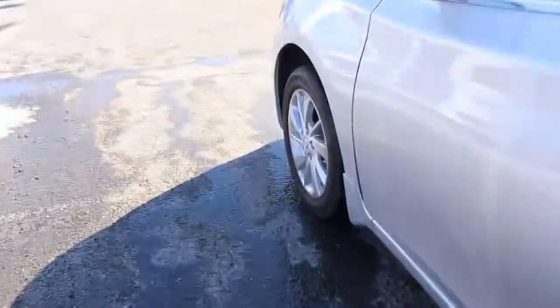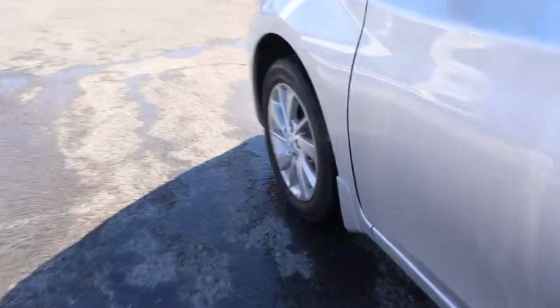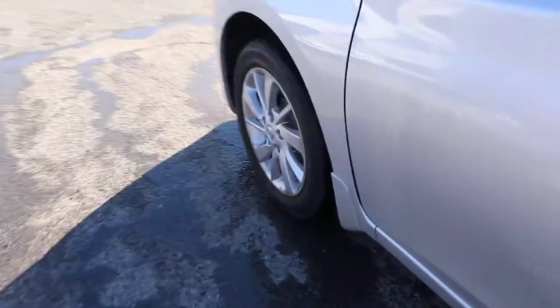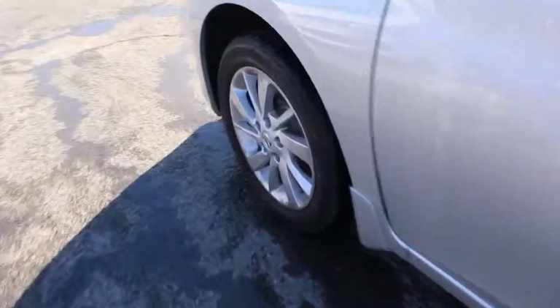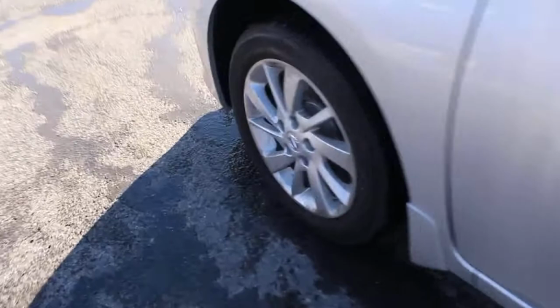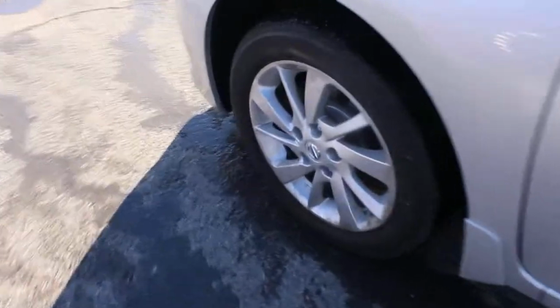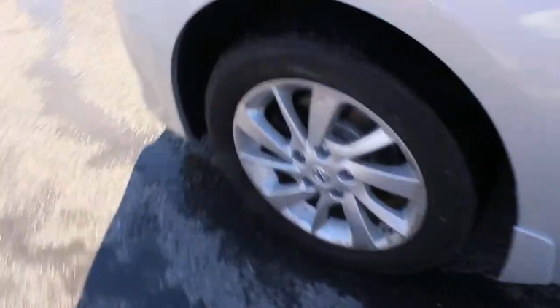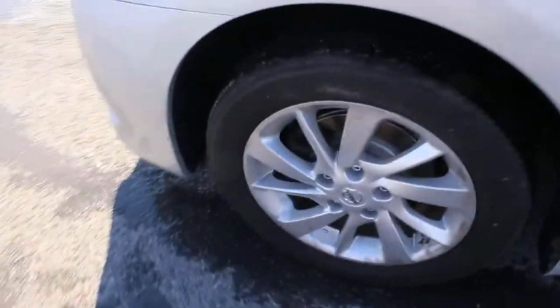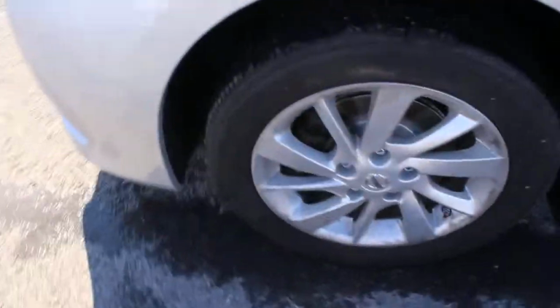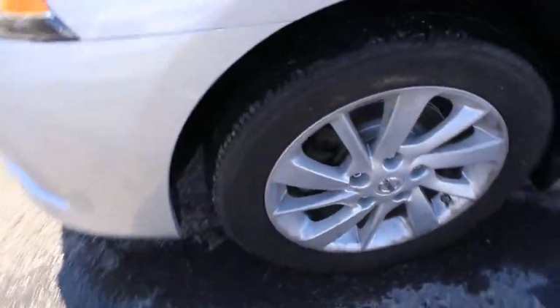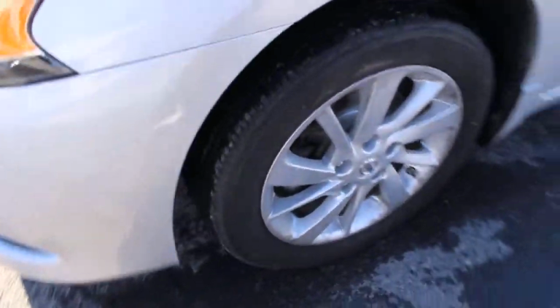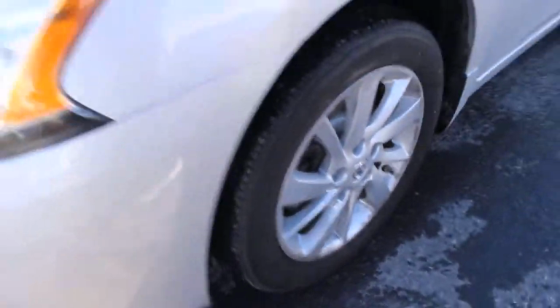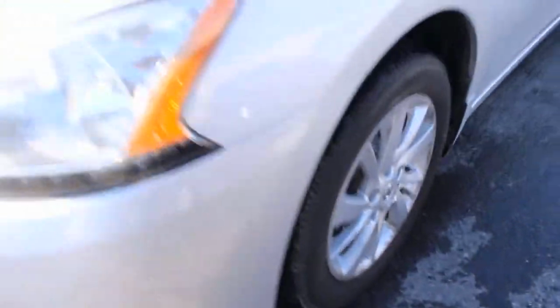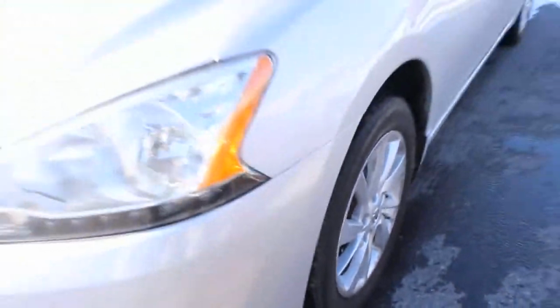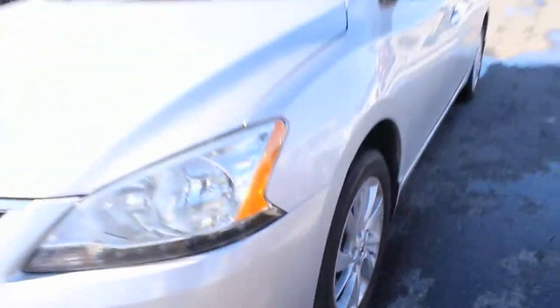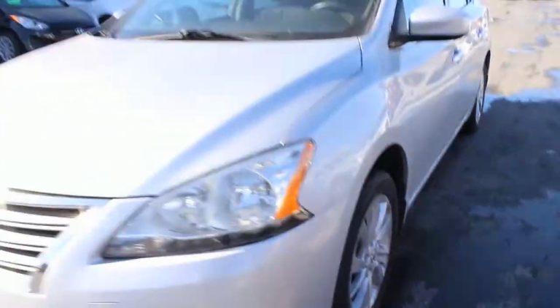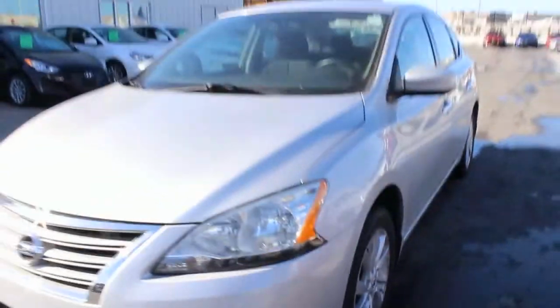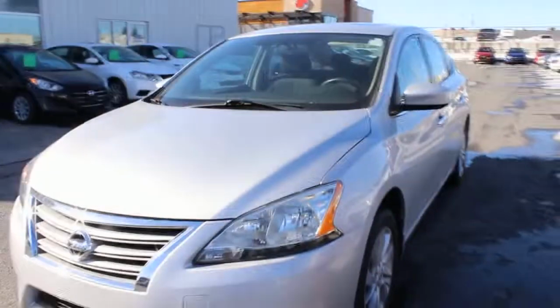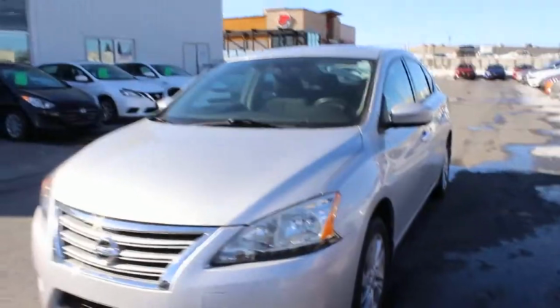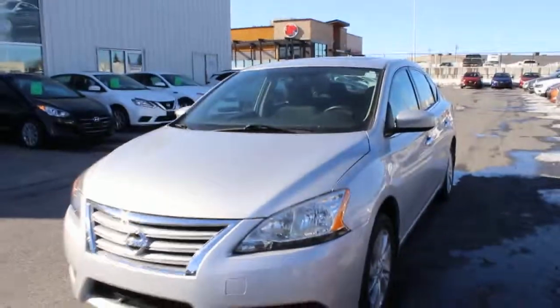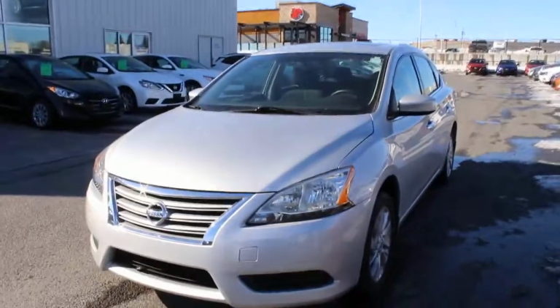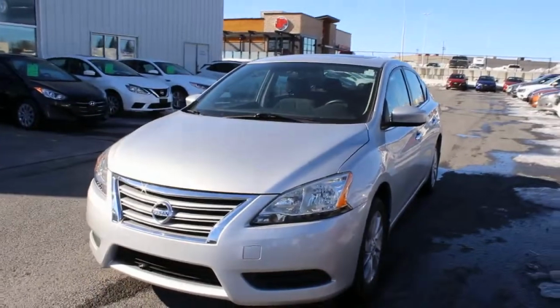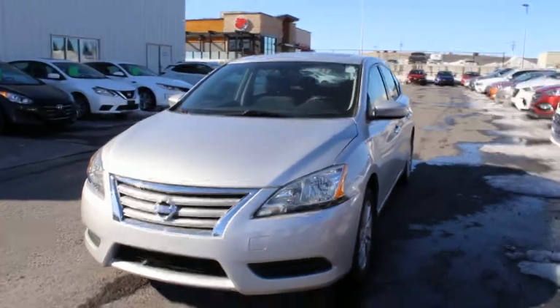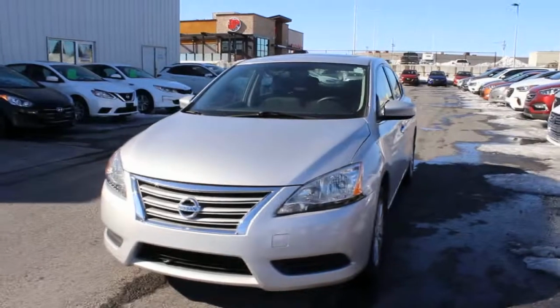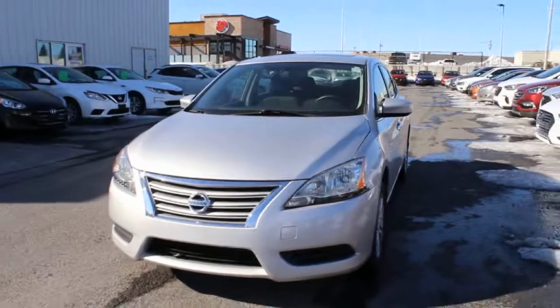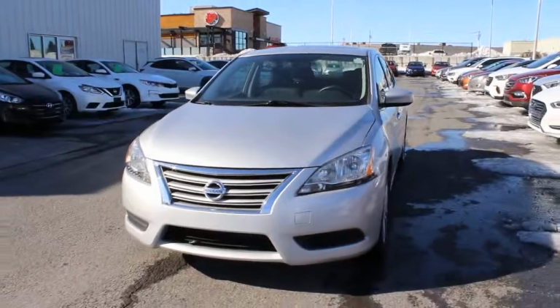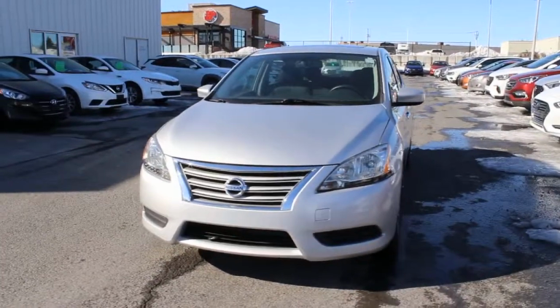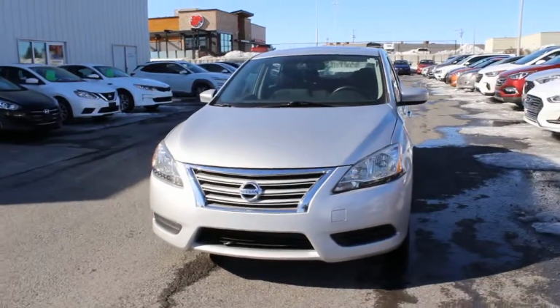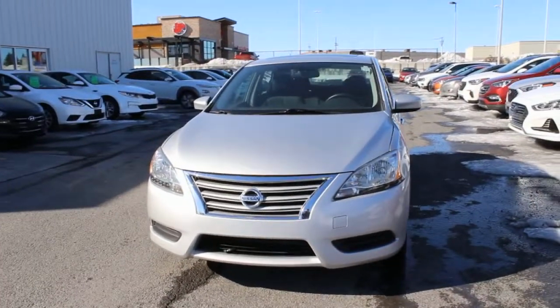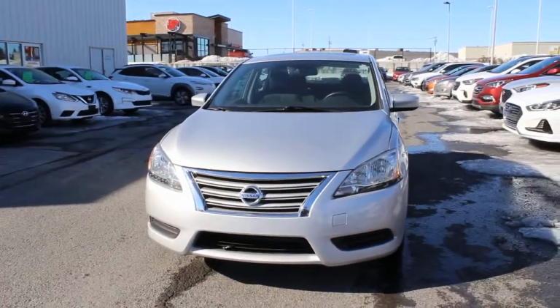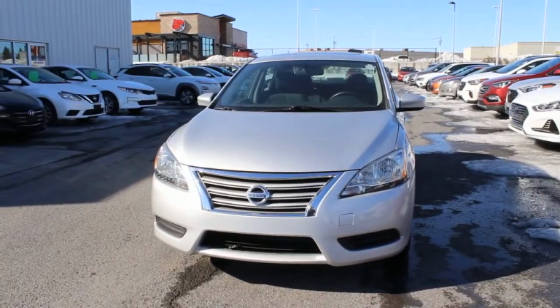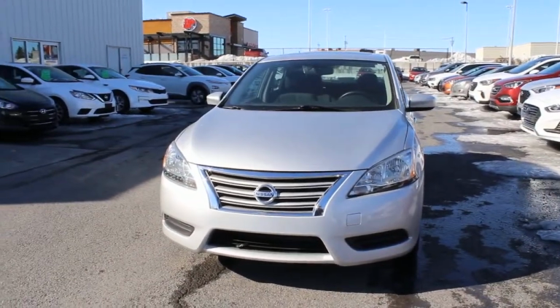Very nice car. Stop by seawayhyundai.com for all your new and used car shopping needs, 24-7.